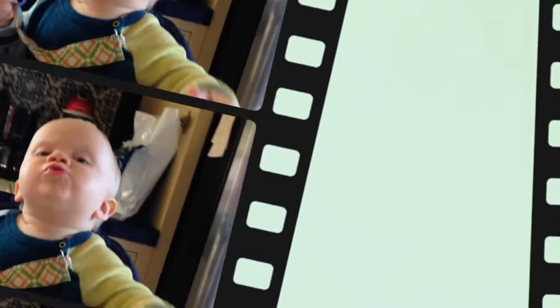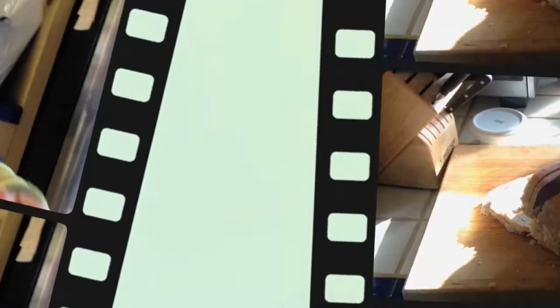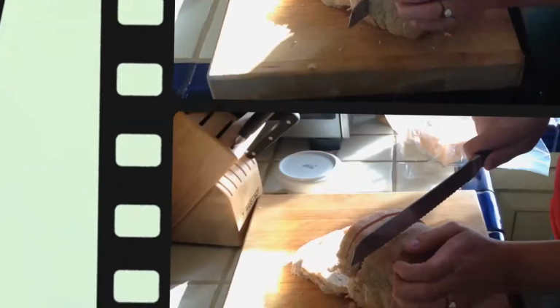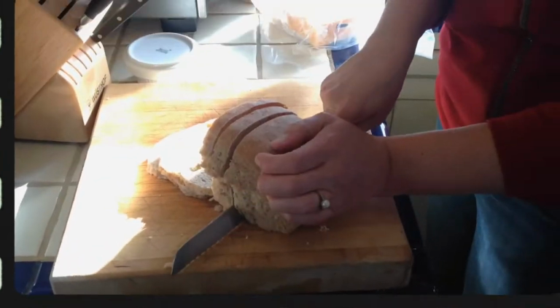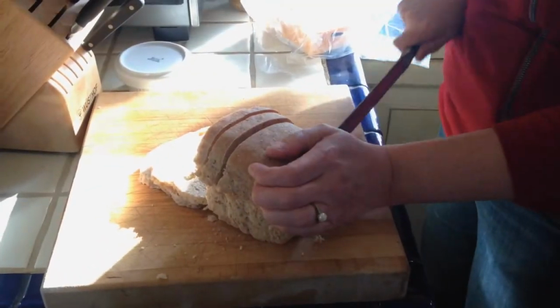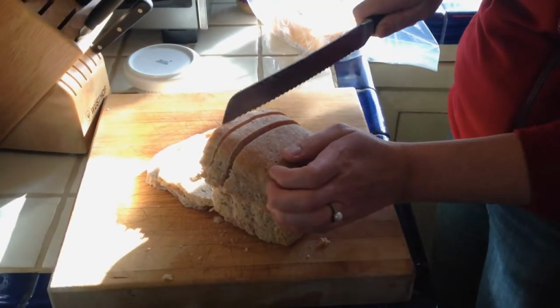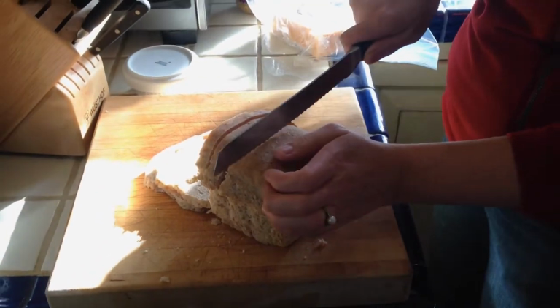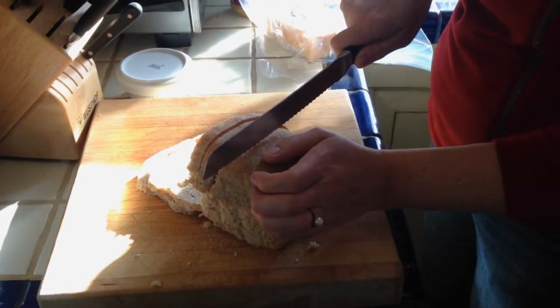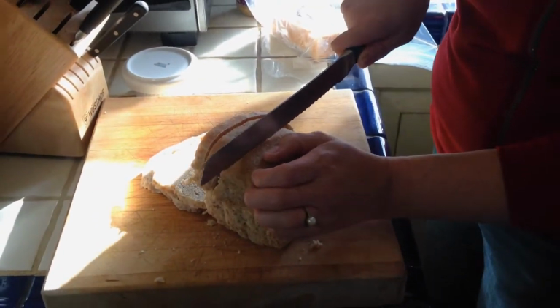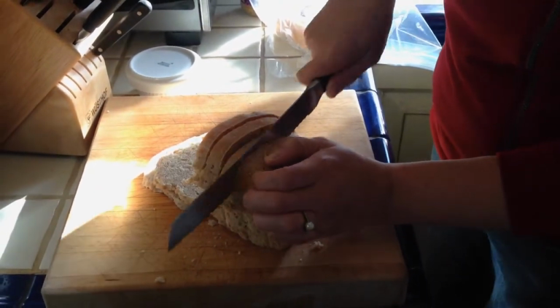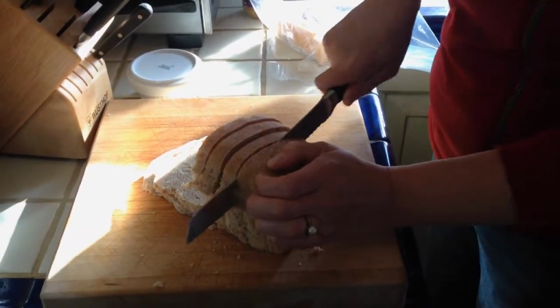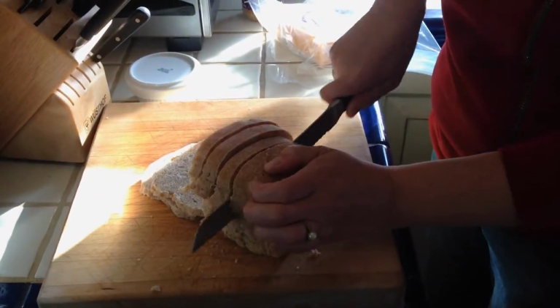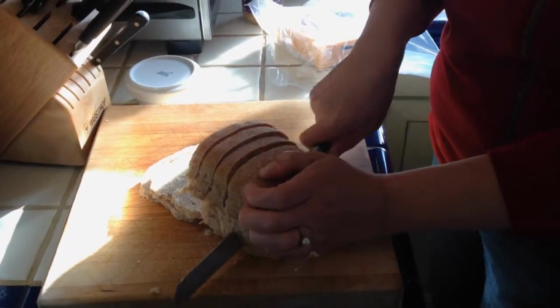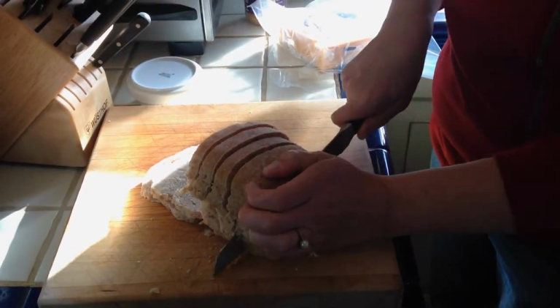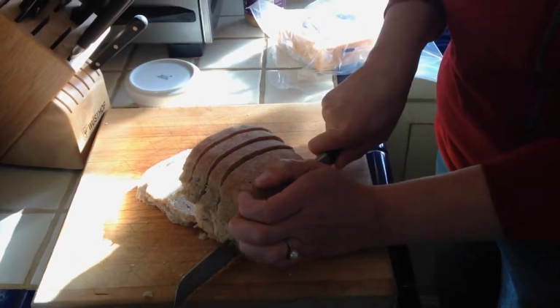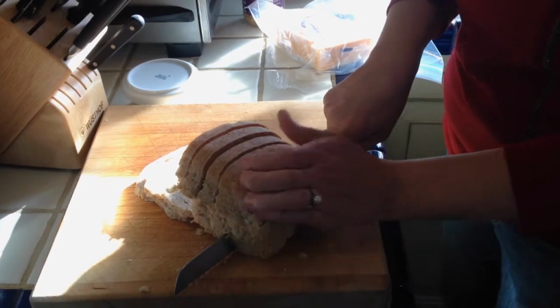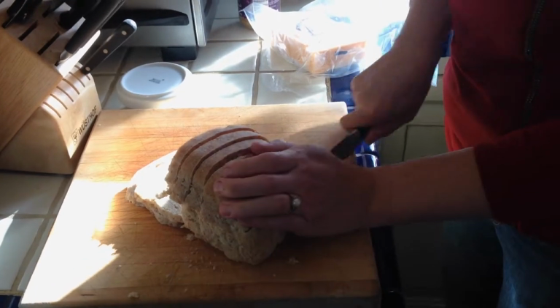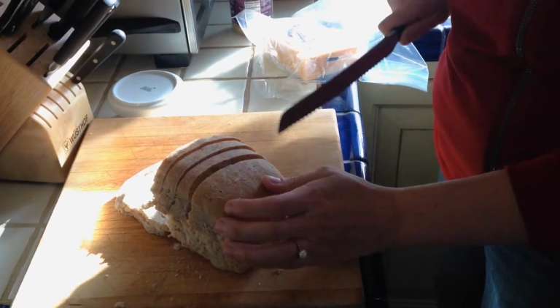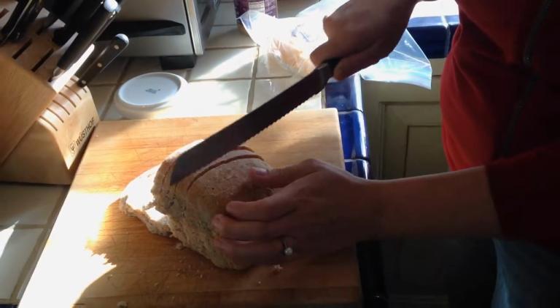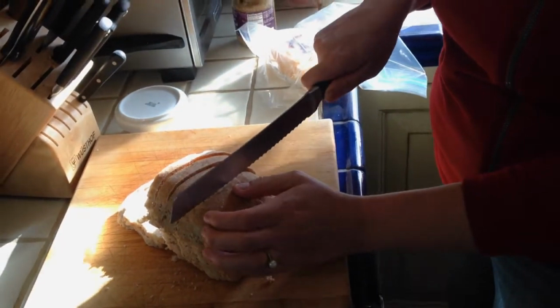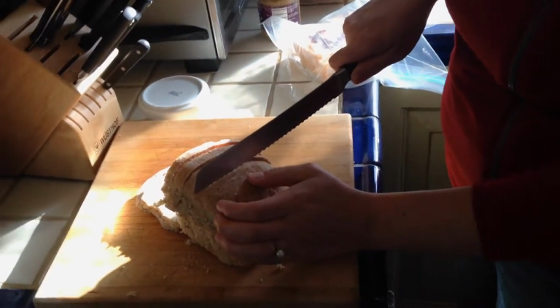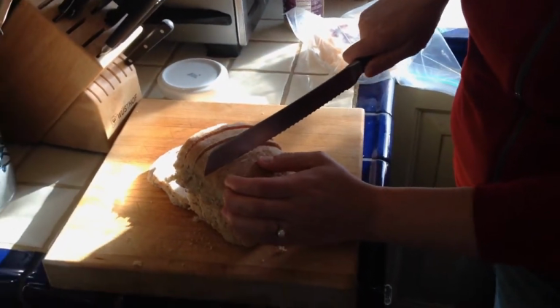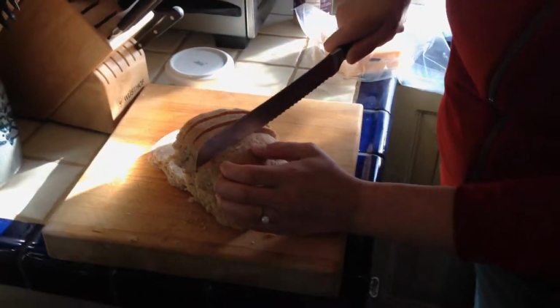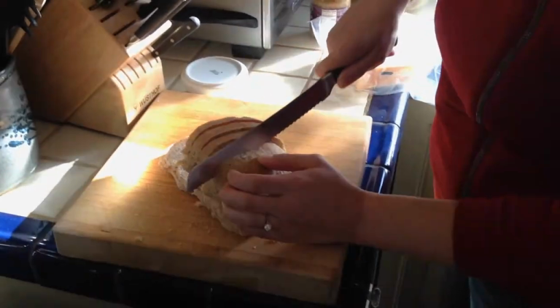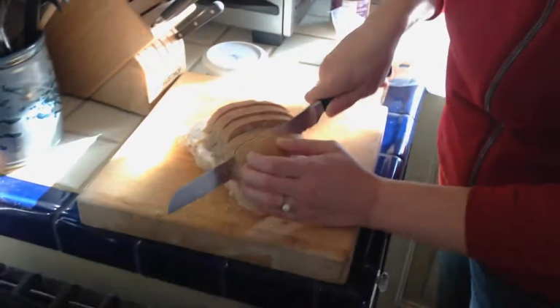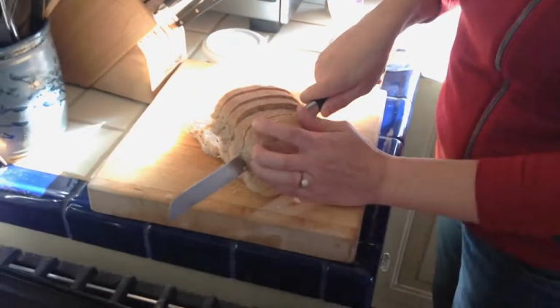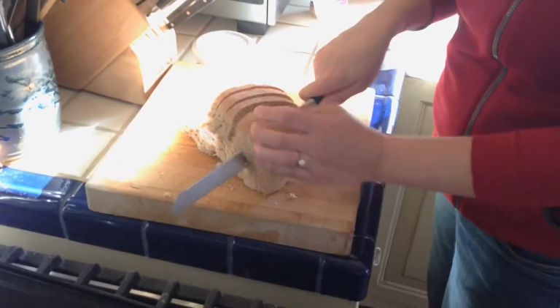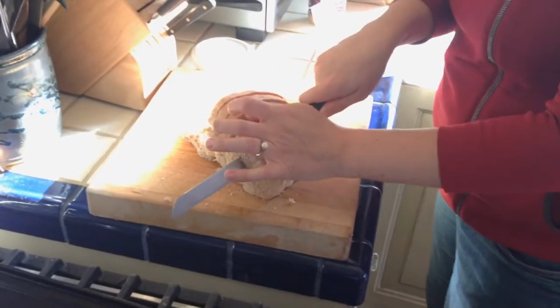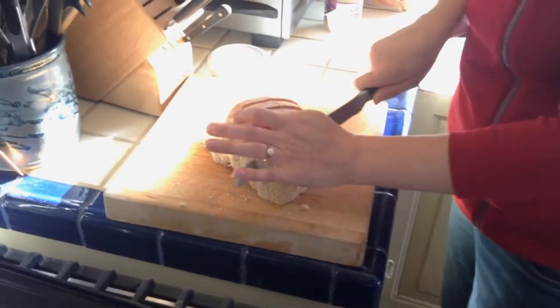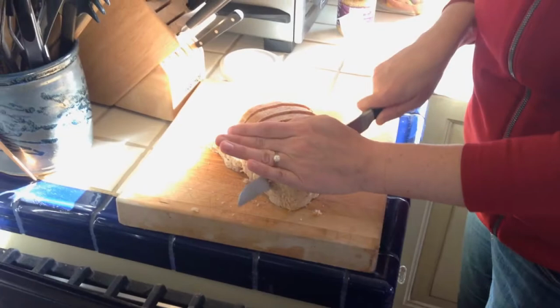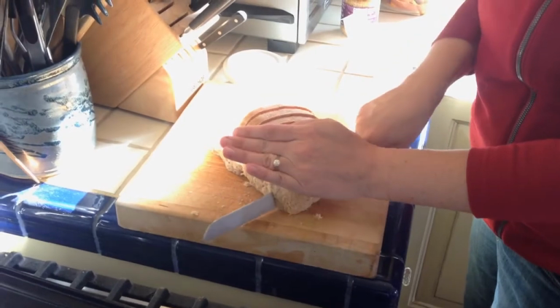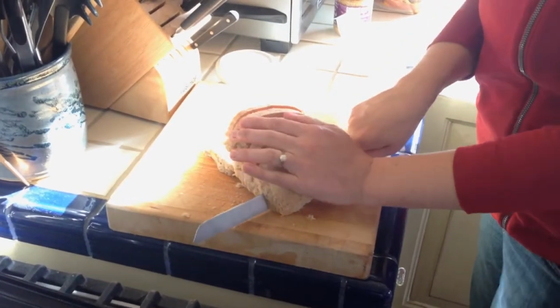We've got six pieces. Actually, I might cut it all, because we're almost done. I bet somebody will be hungry enough.